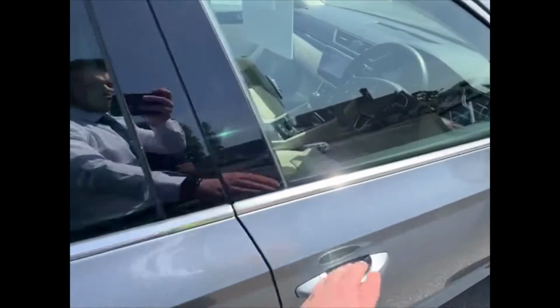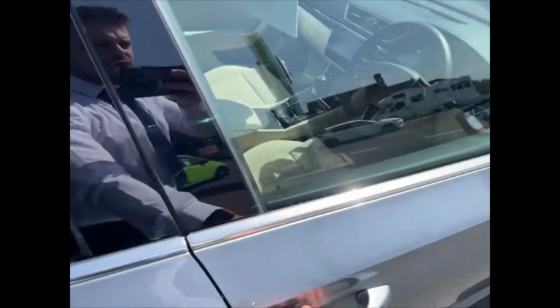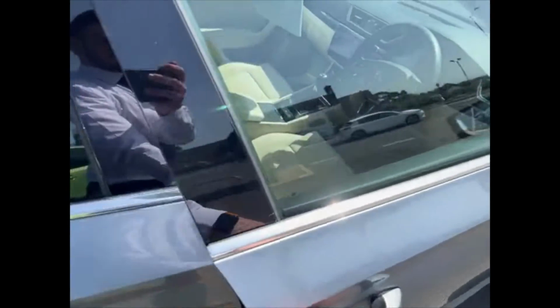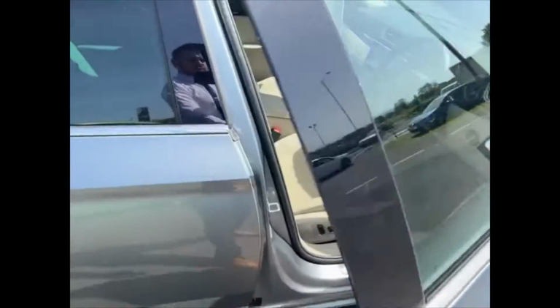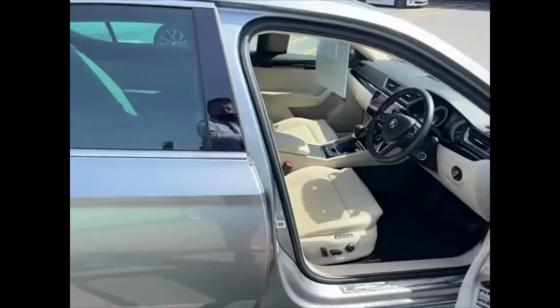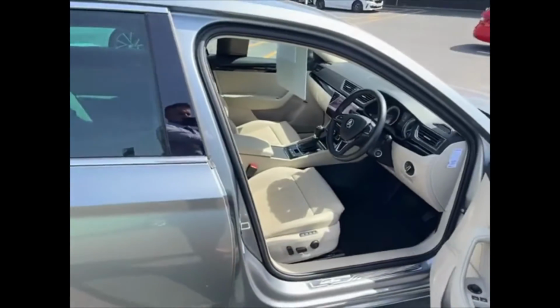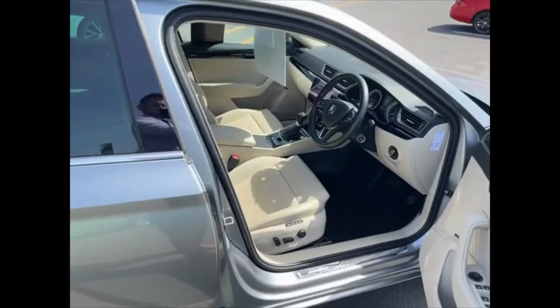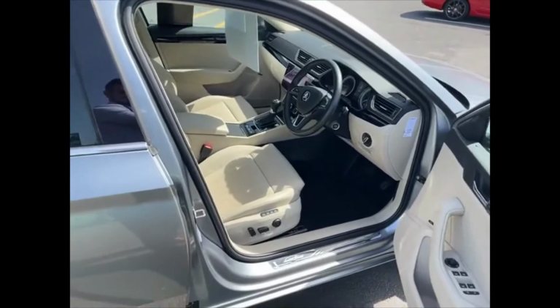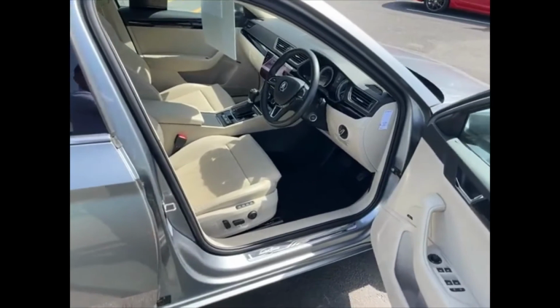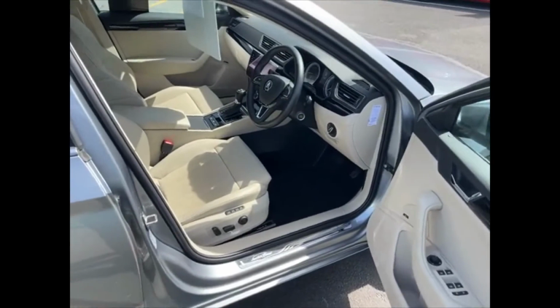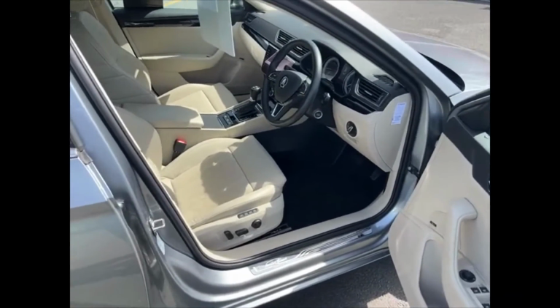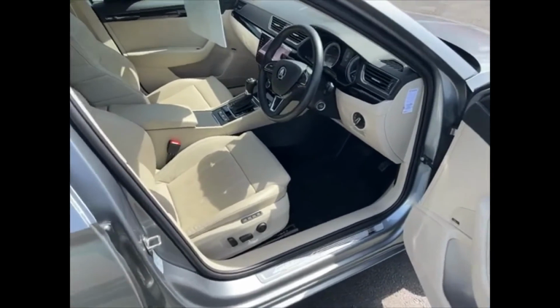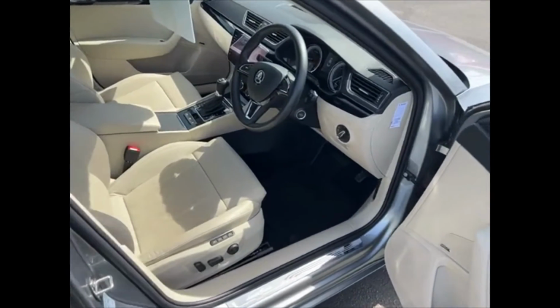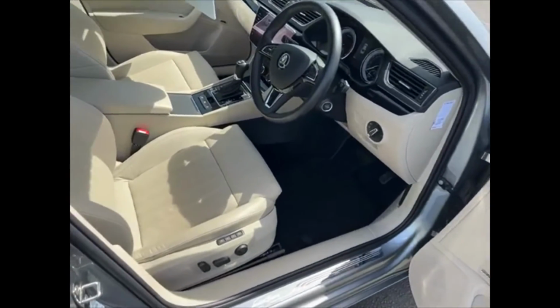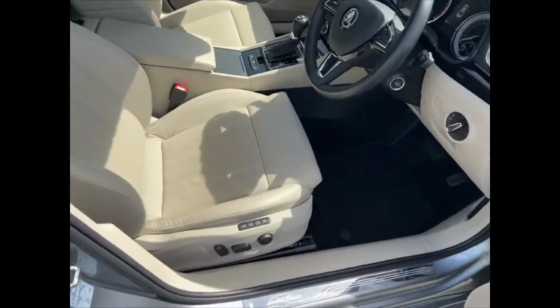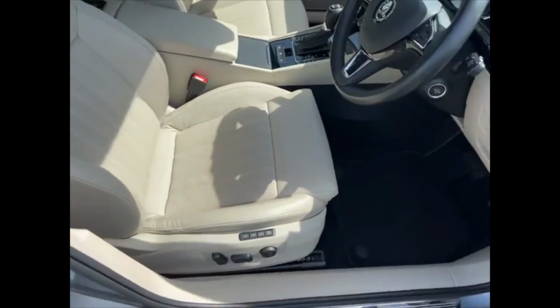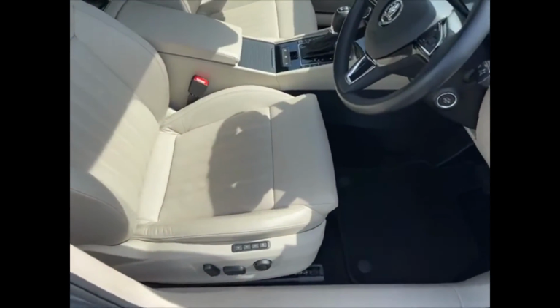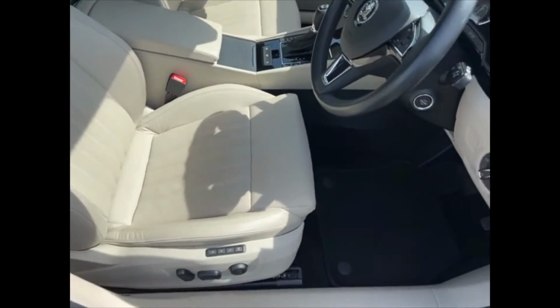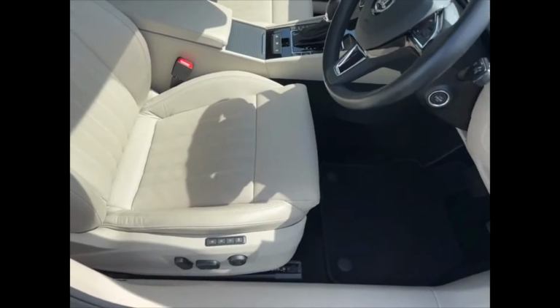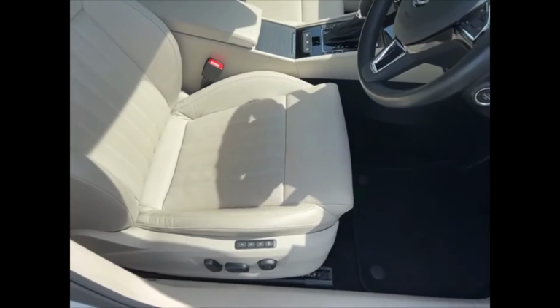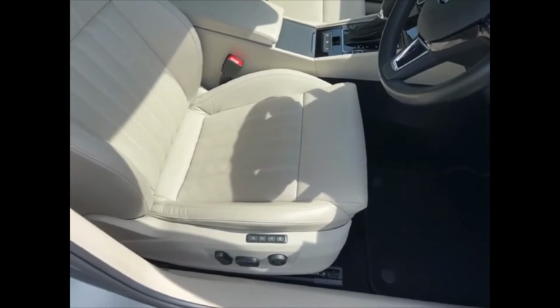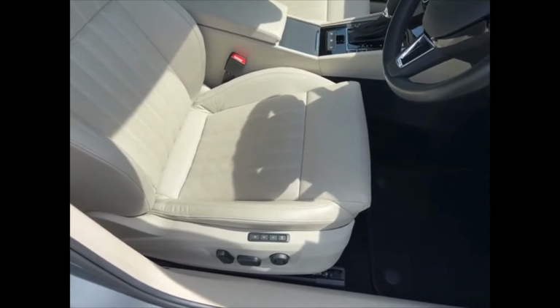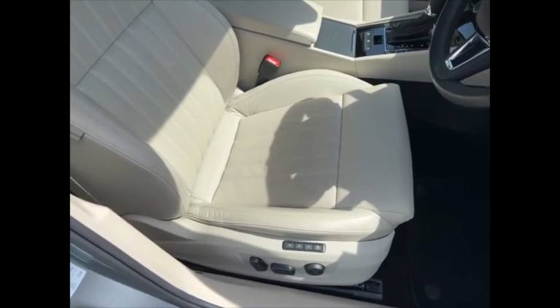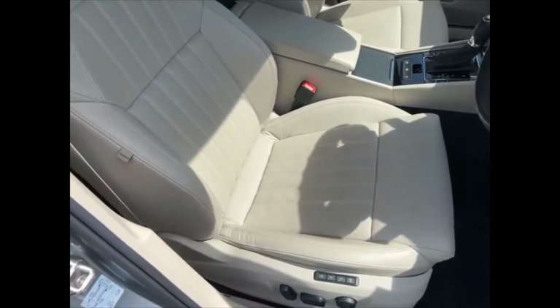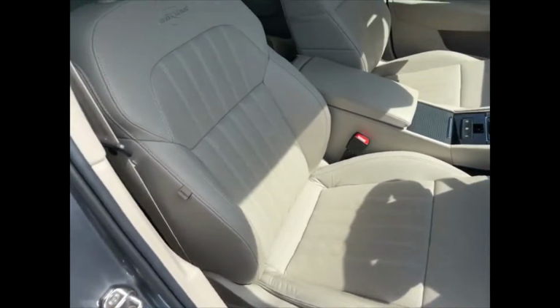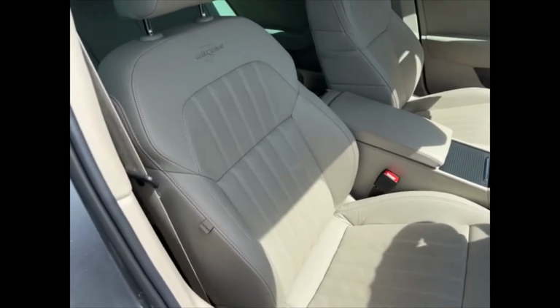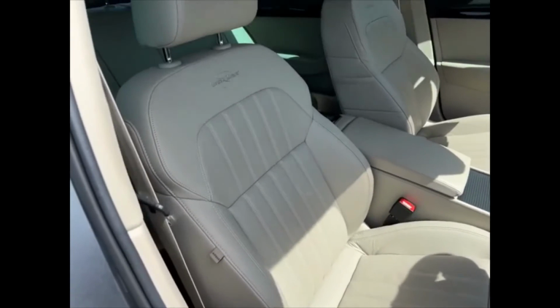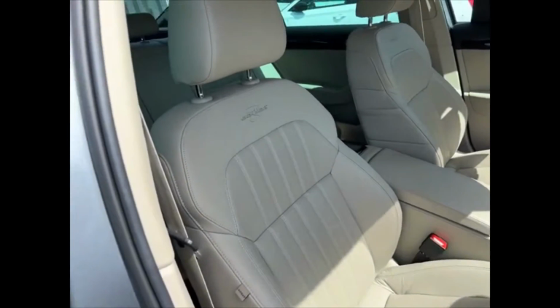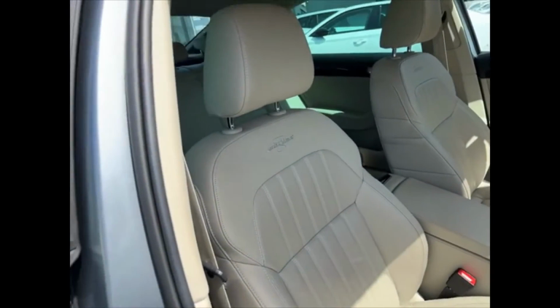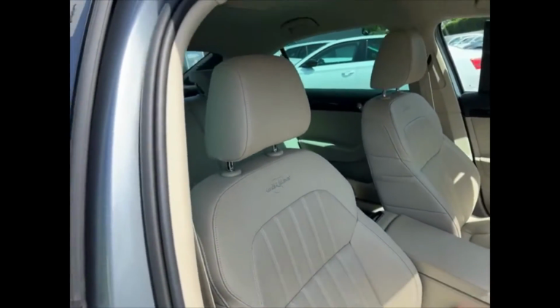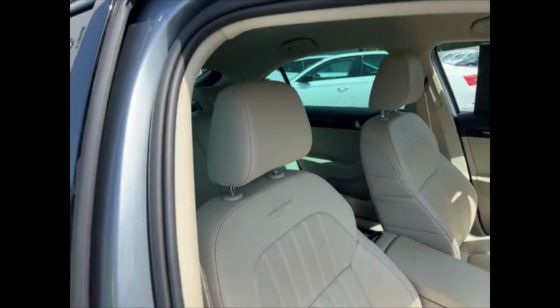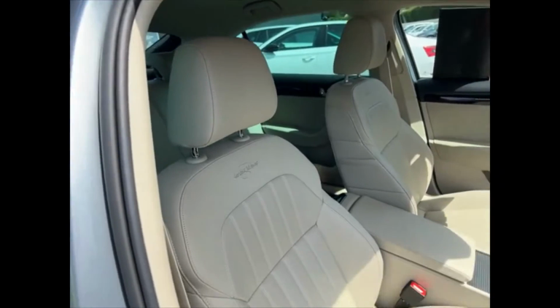As we move over to the front, the car does have heated front and rear seats as well as cooling on the front seats. The driver and passenger seats are electrically adjustable with a three-position memory function.